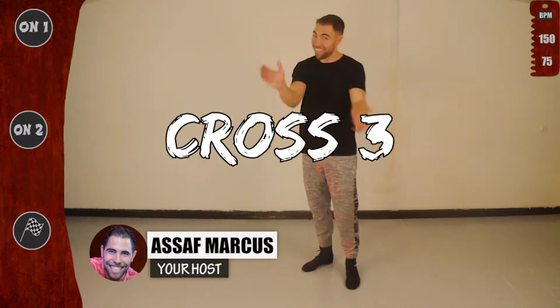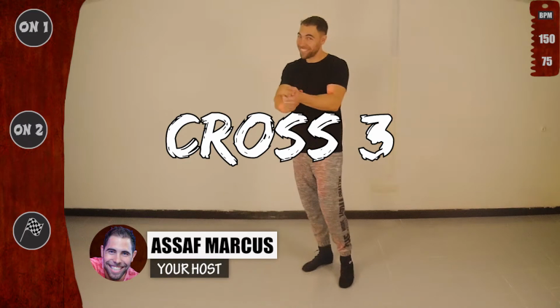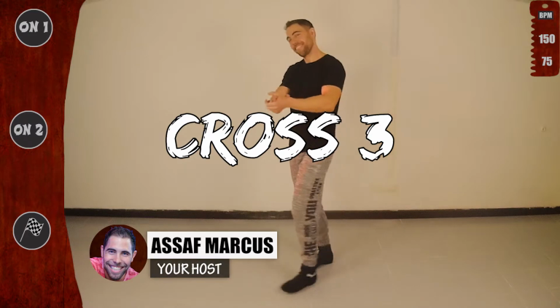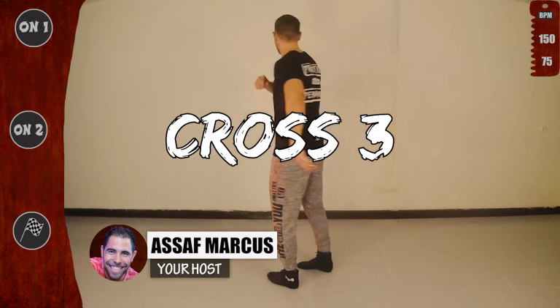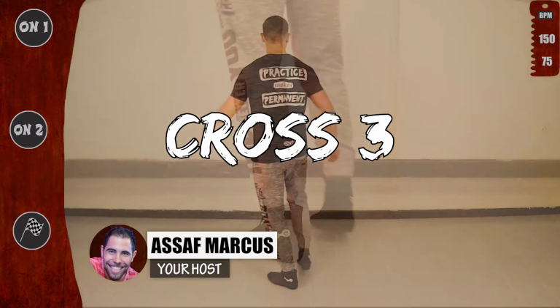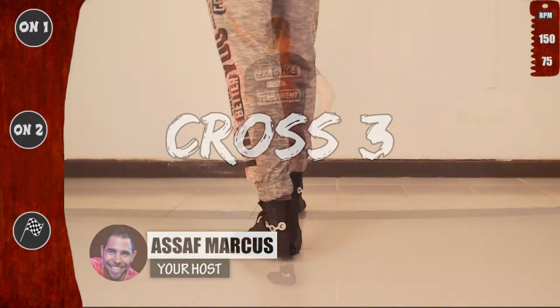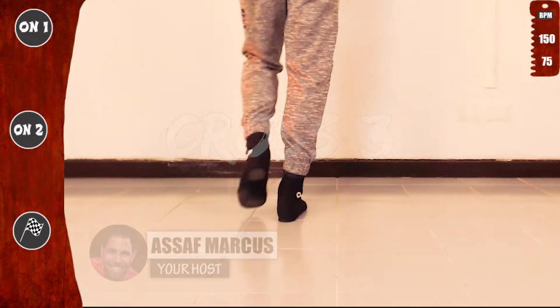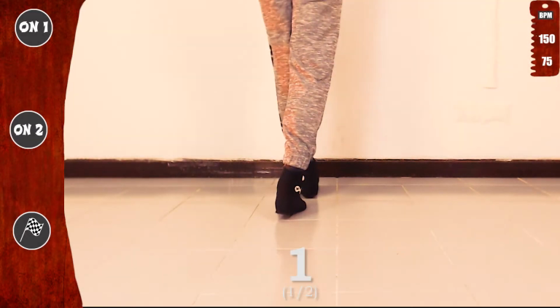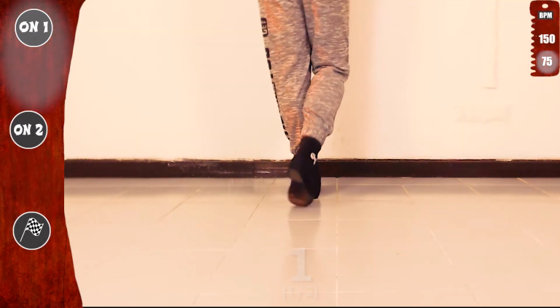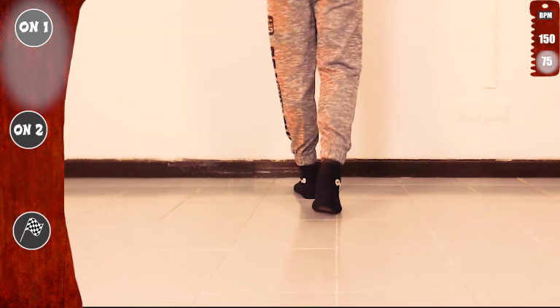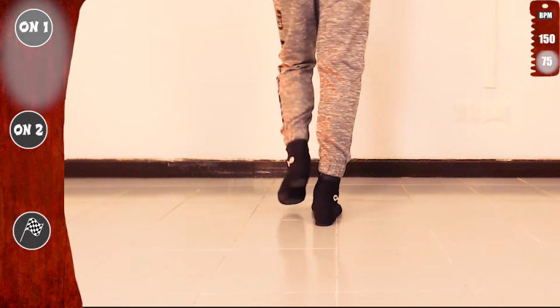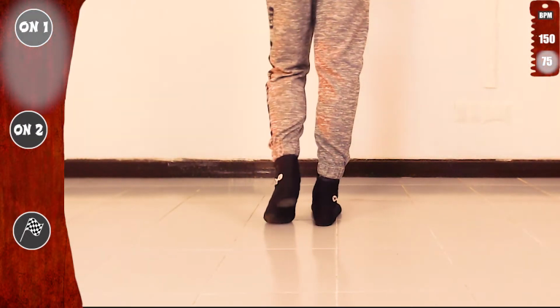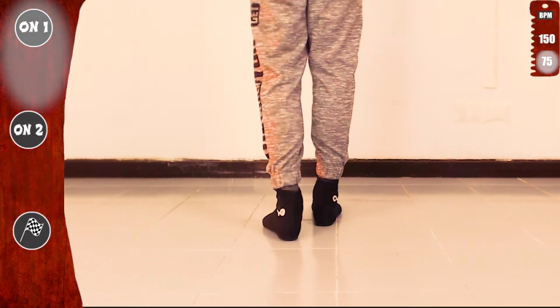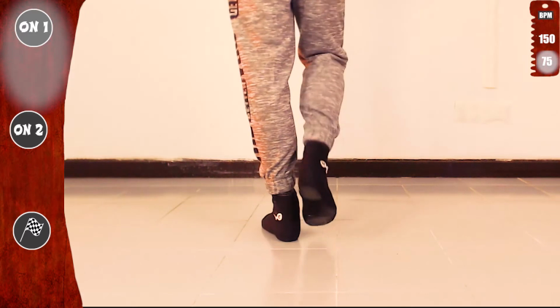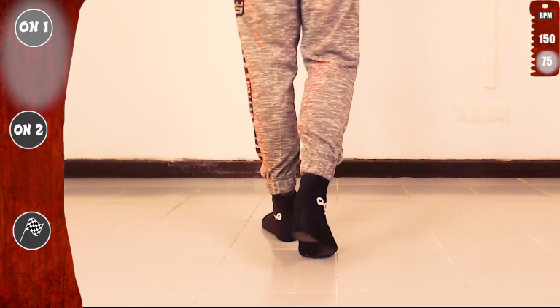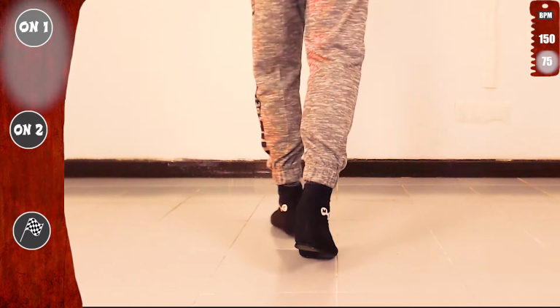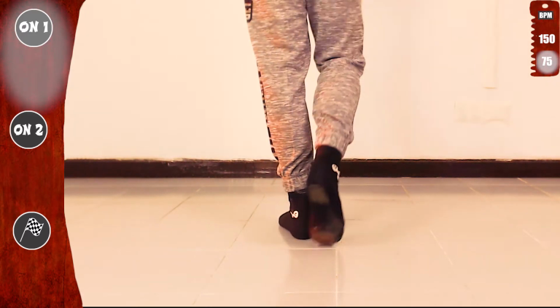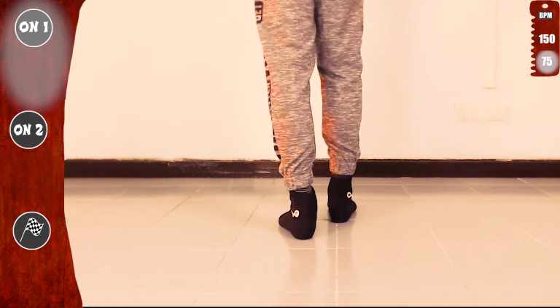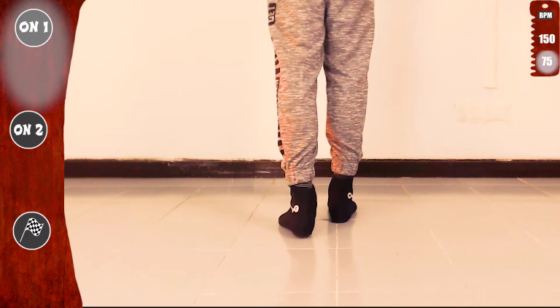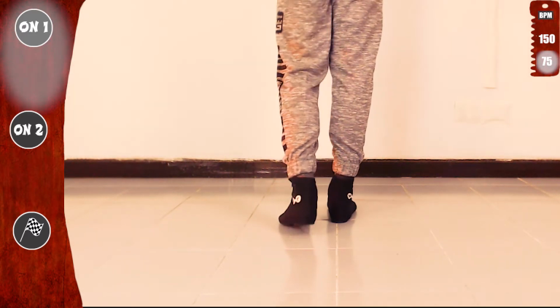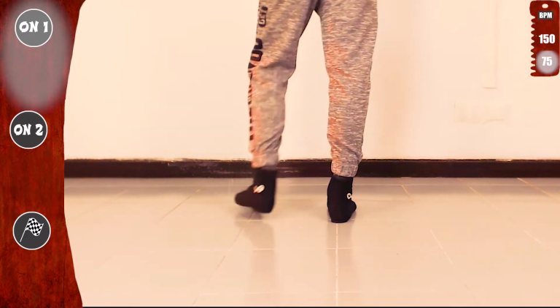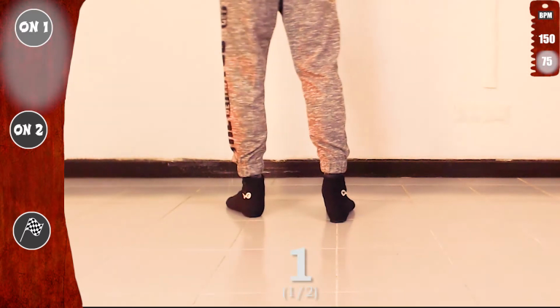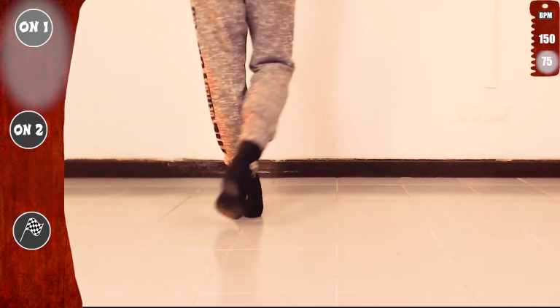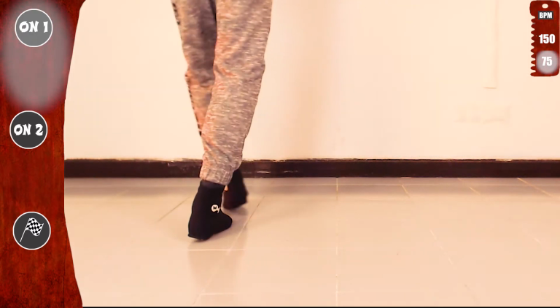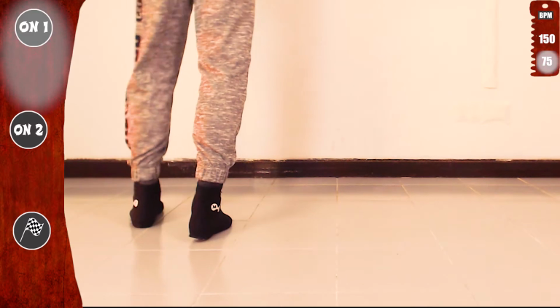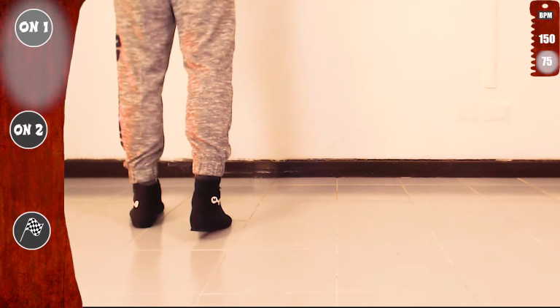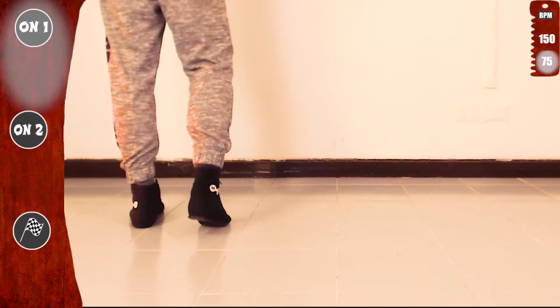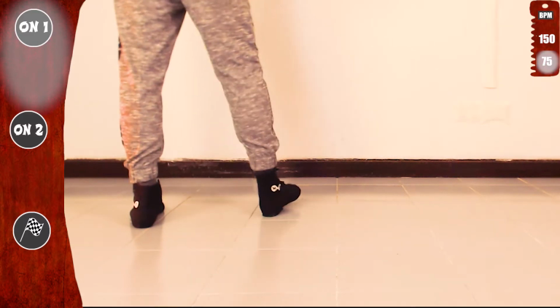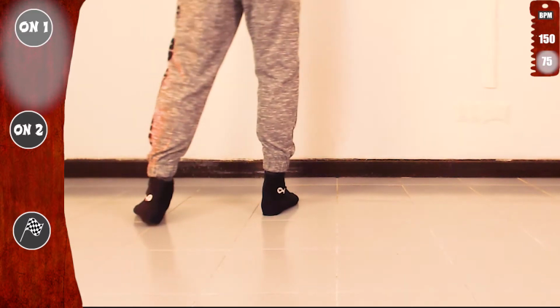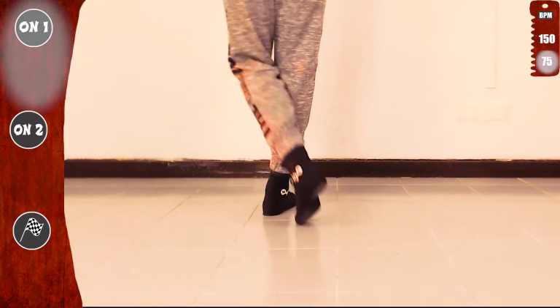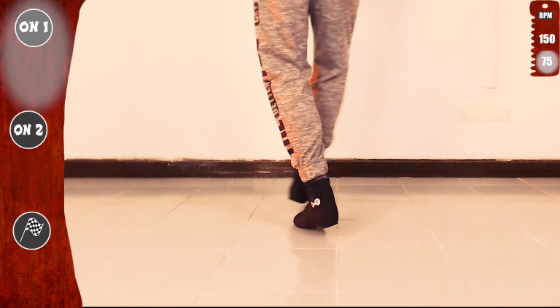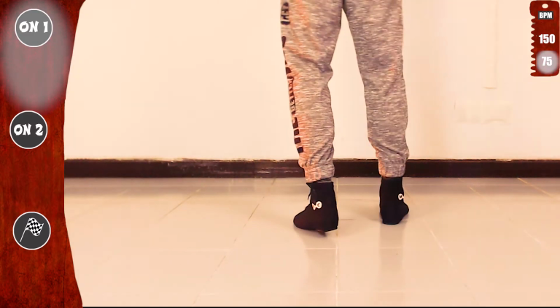We start basic on one, slow. One, two, three. Are you ready? Let's go. We'll start with the left: open, cross, open. With the right: open, cross, open. Basic.